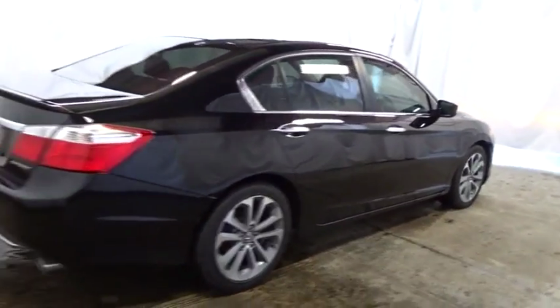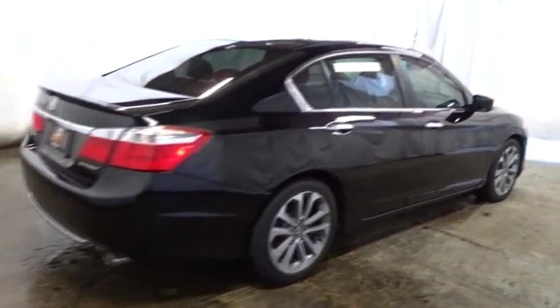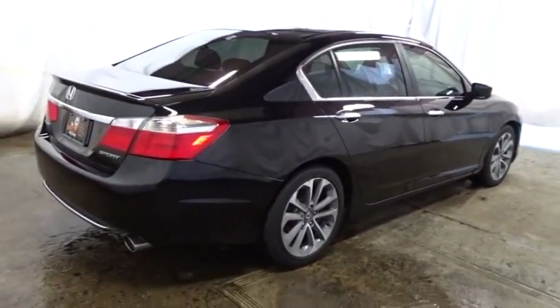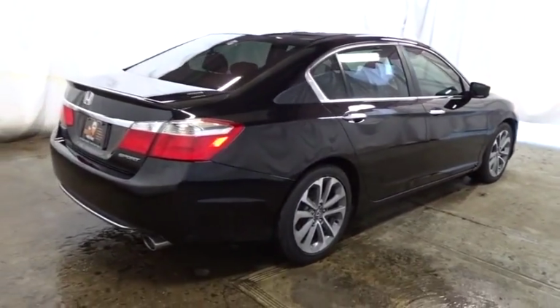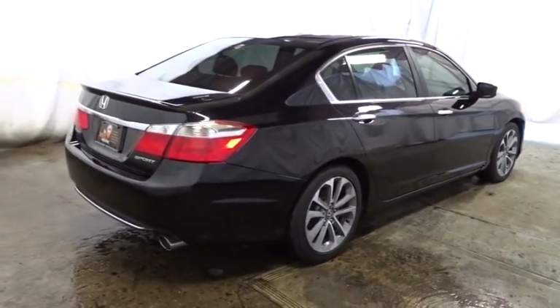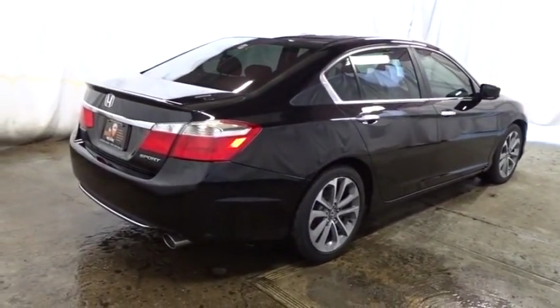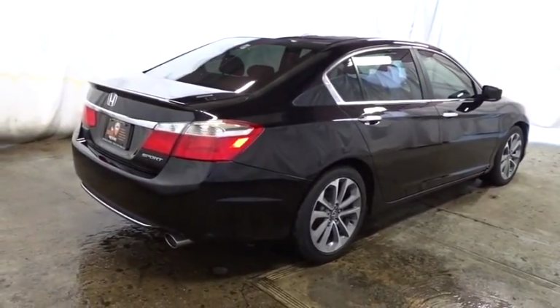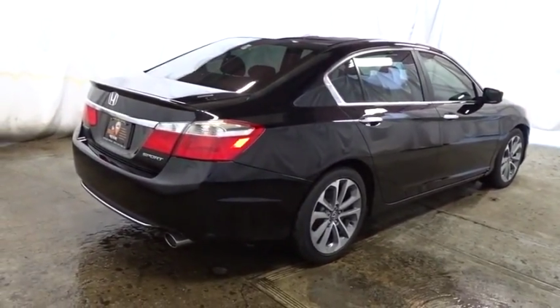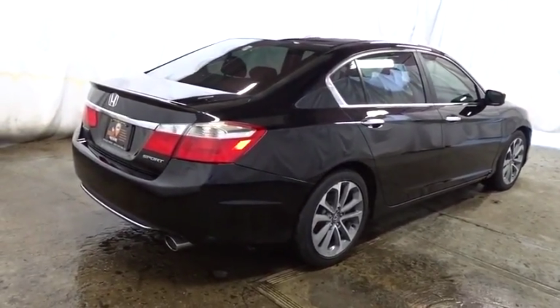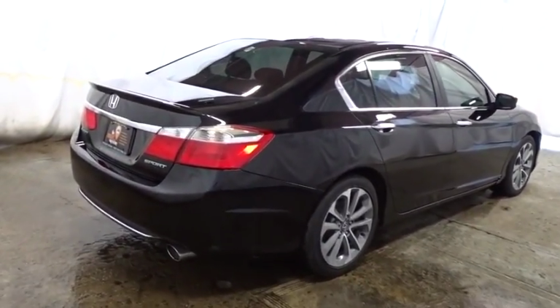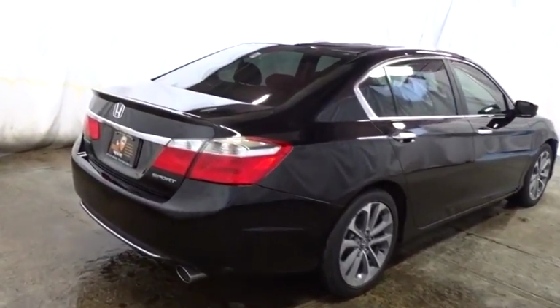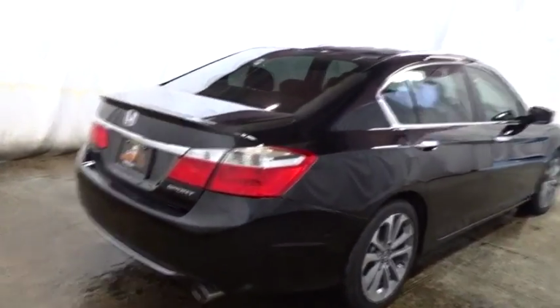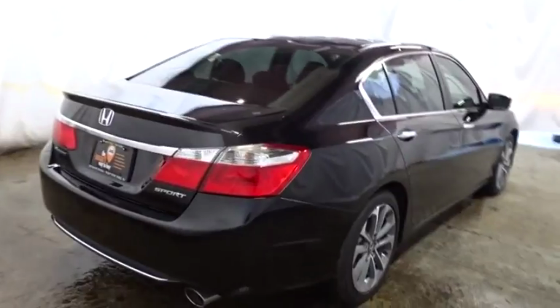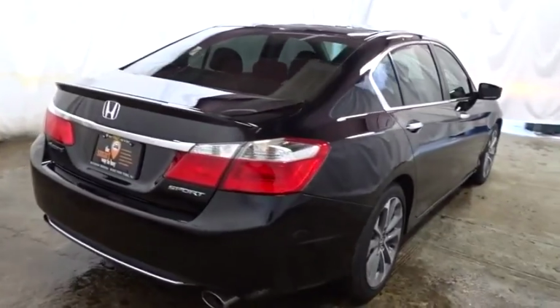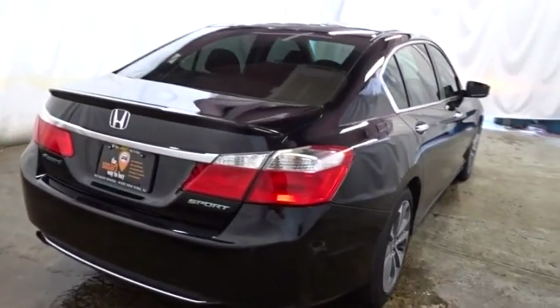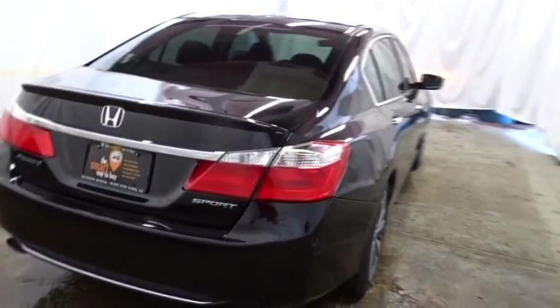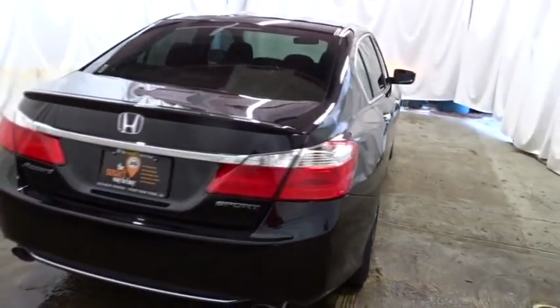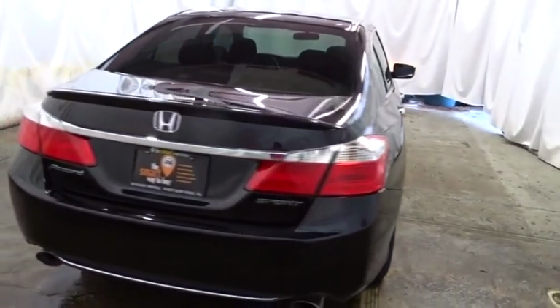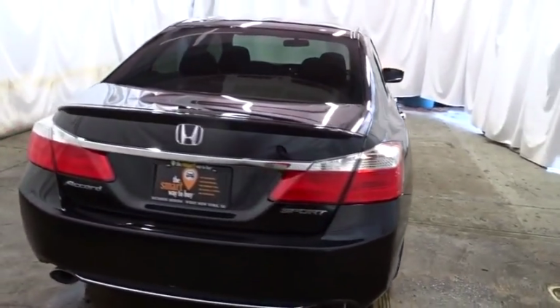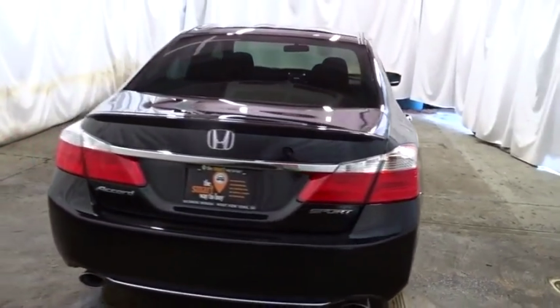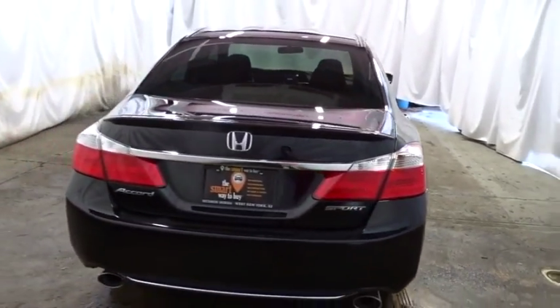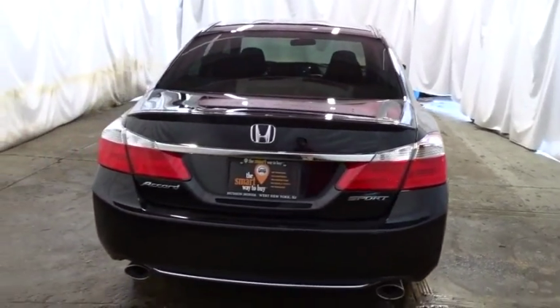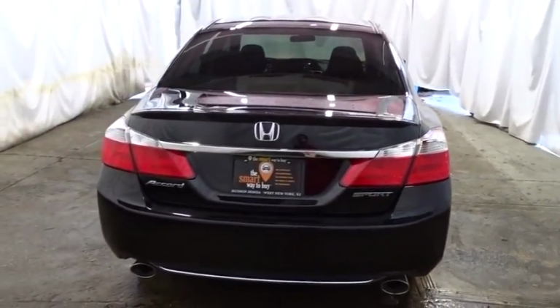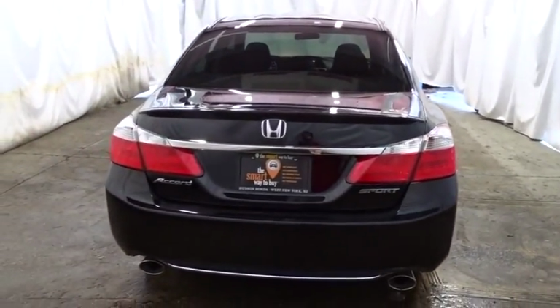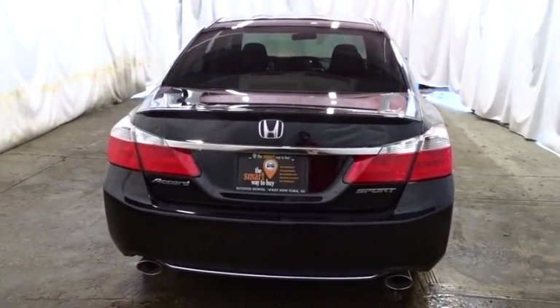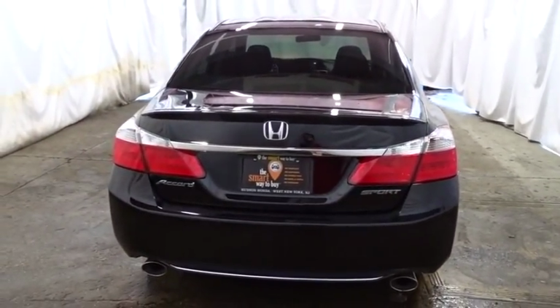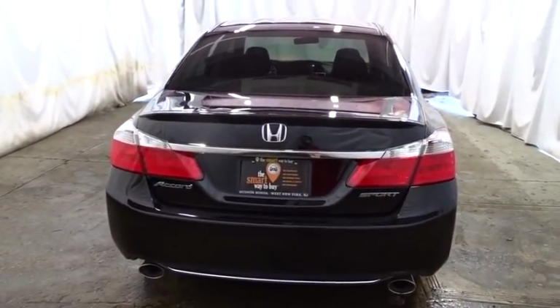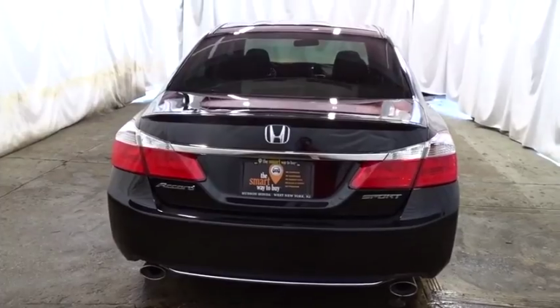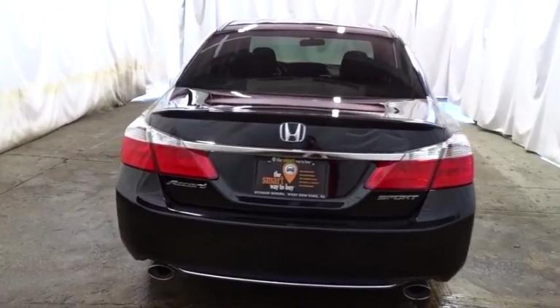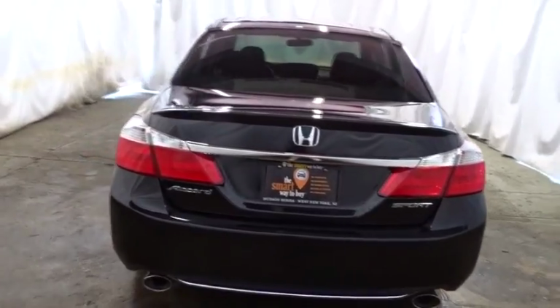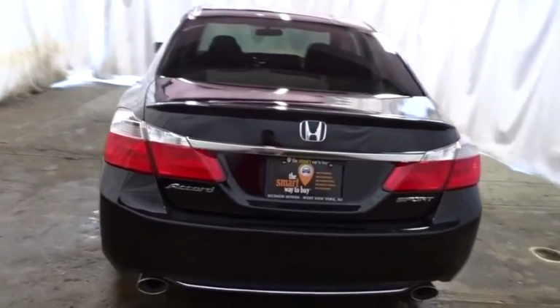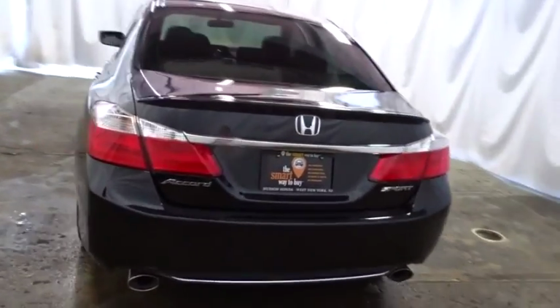Tachometer, auxiliary audio input, outside temperature gauge, cloth seat trim, engine immobilizer, four-piece floor mat set, low tire pressure warning, power rear window sunshade.